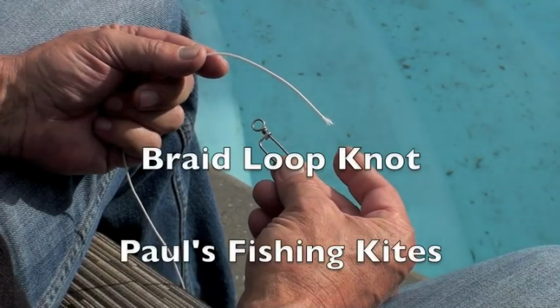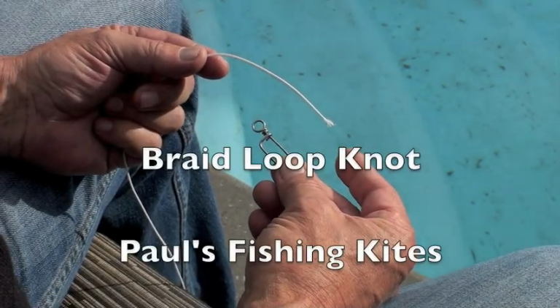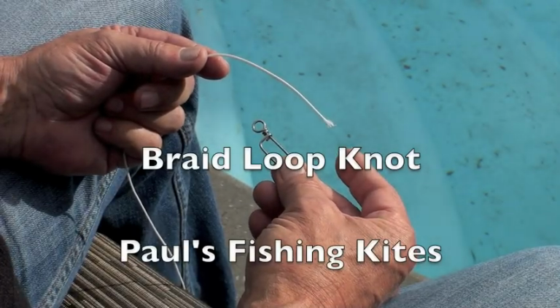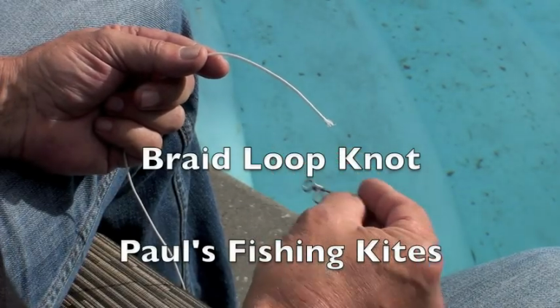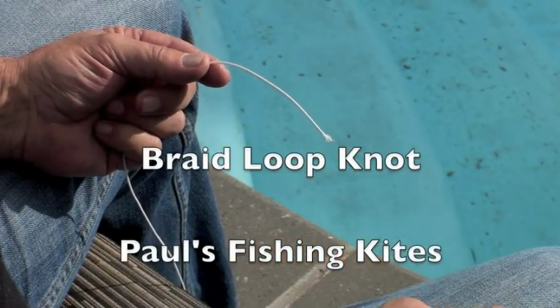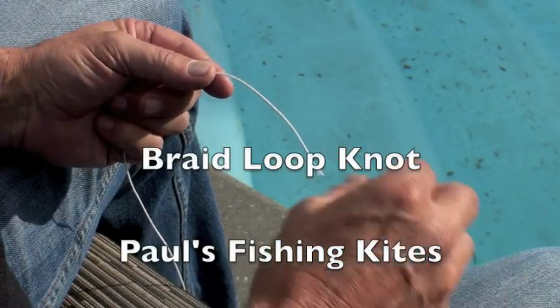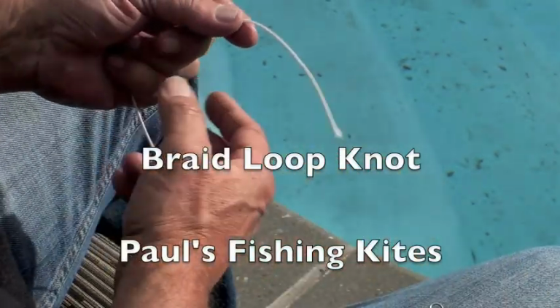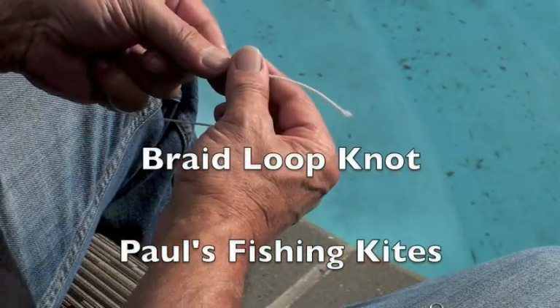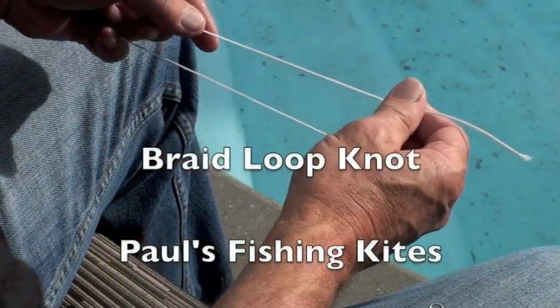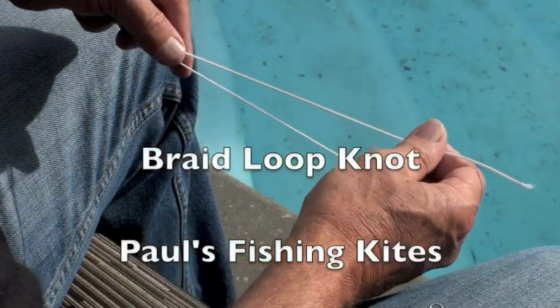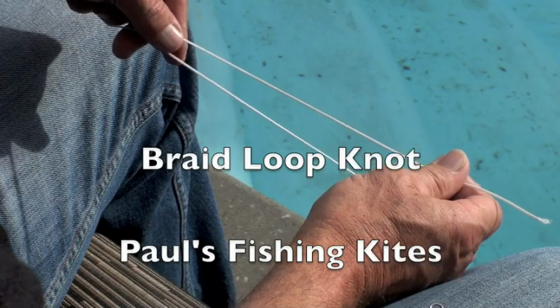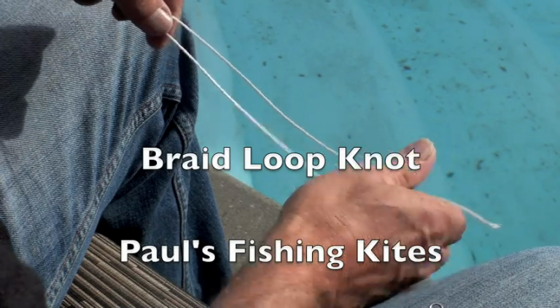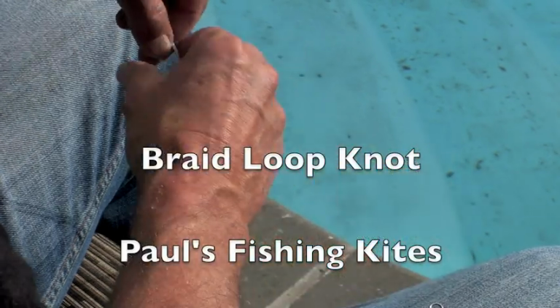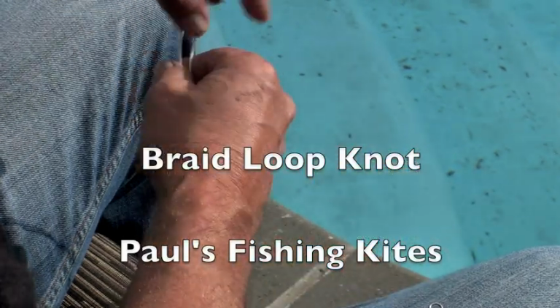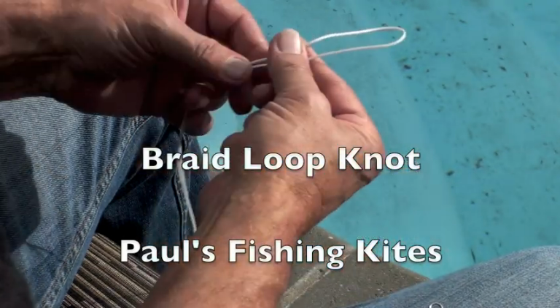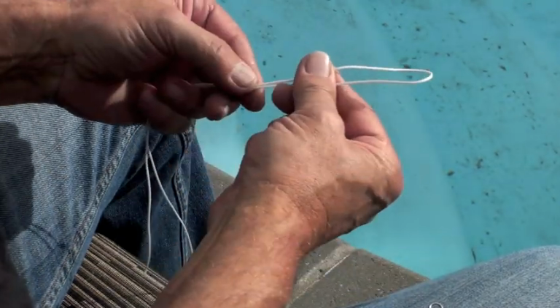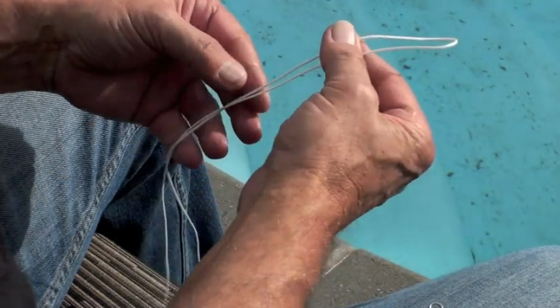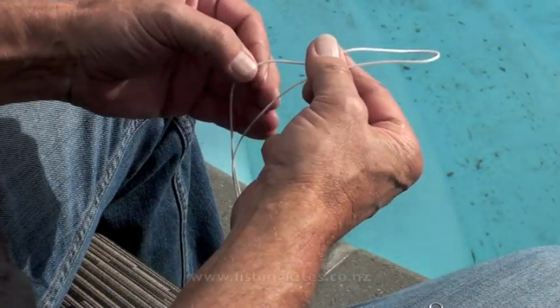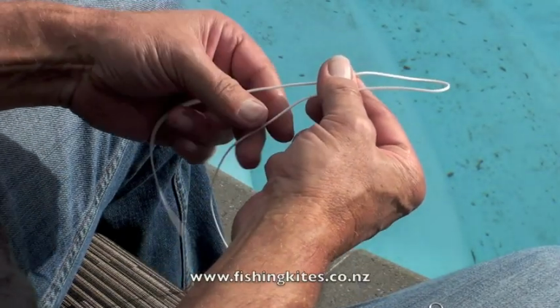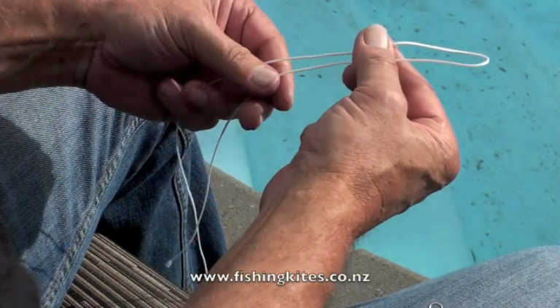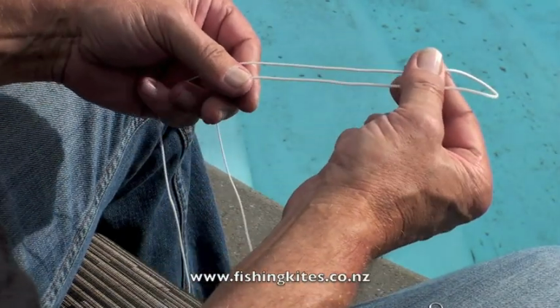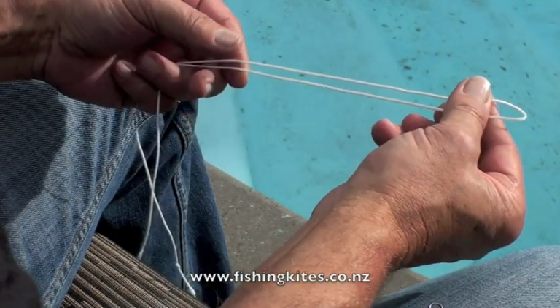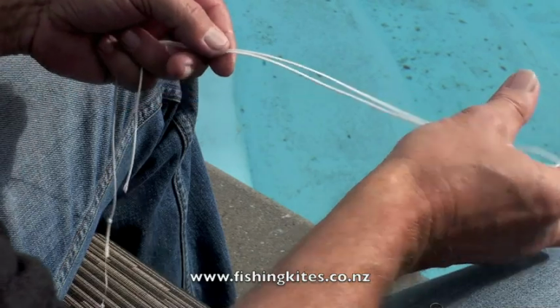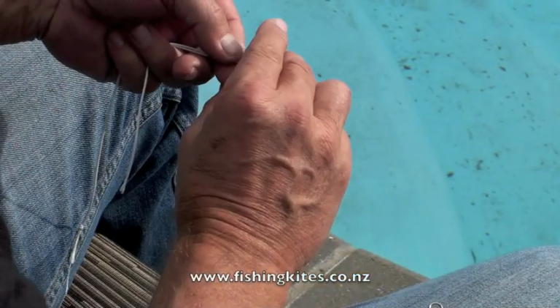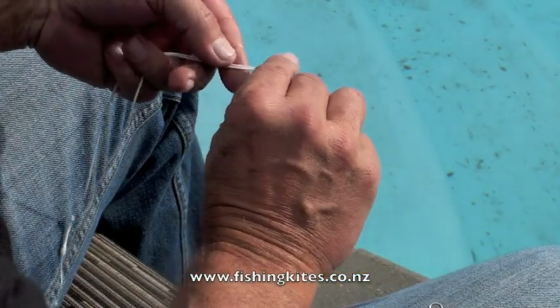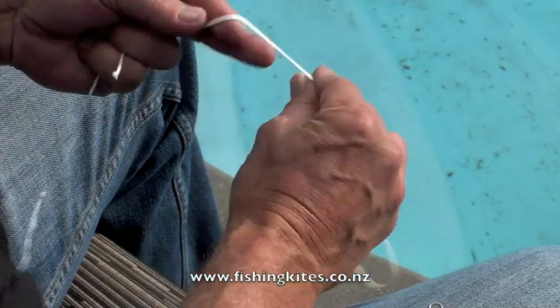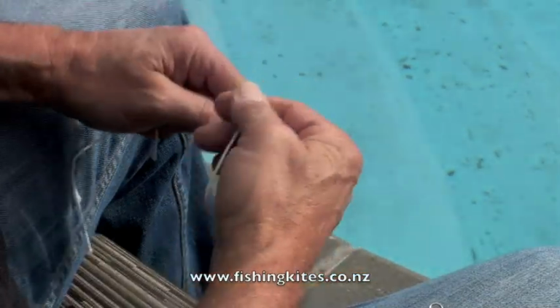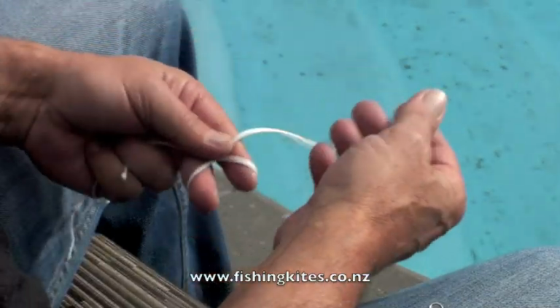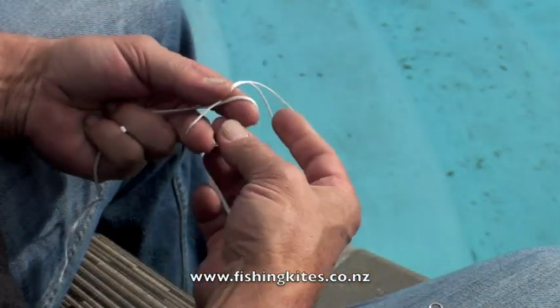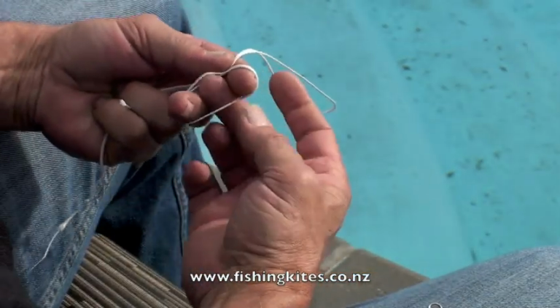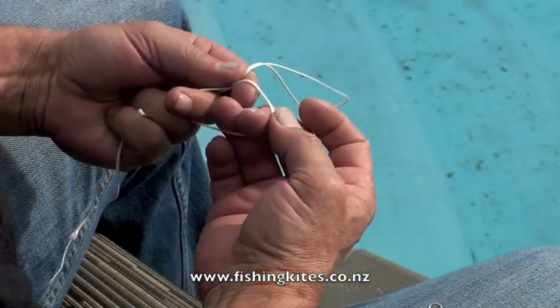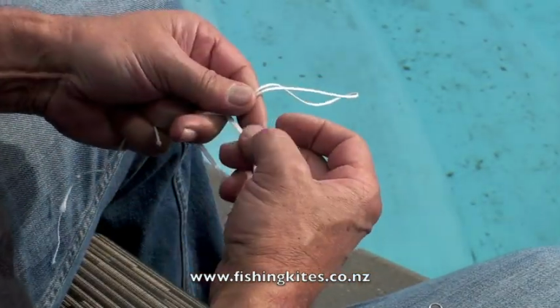This is a nice looking knot for attaching a loop to the end of a piece of braid fishing line. It doesn't work particularly well with nylon, but we use it on all of our kite fishing gear for our shock cords.